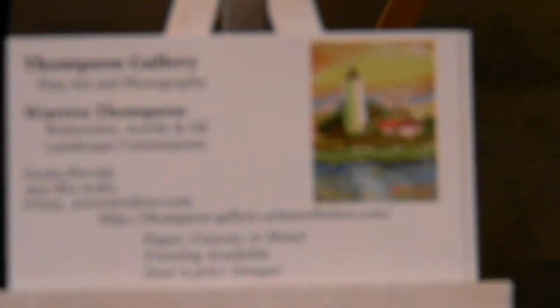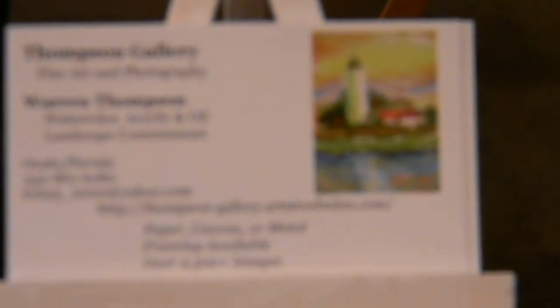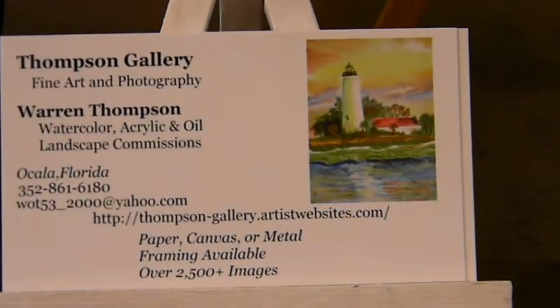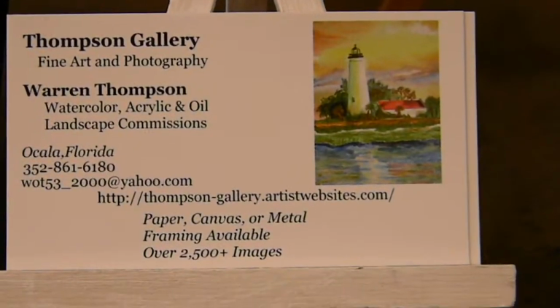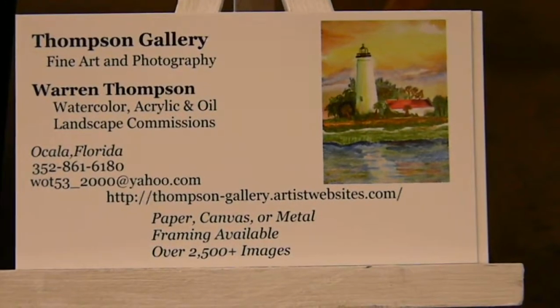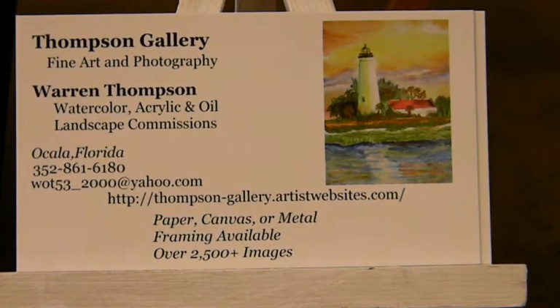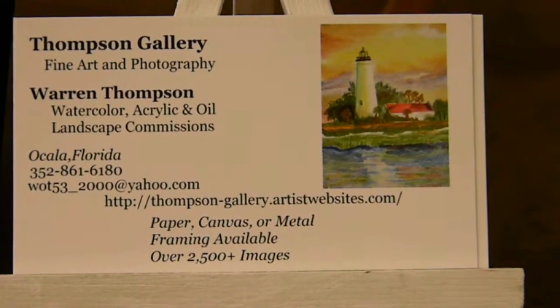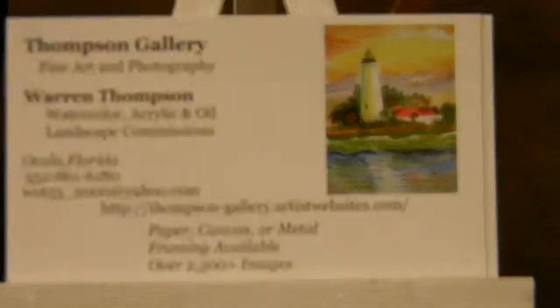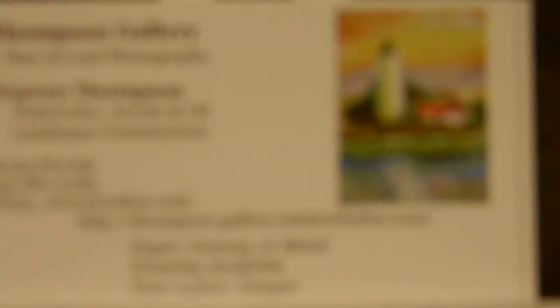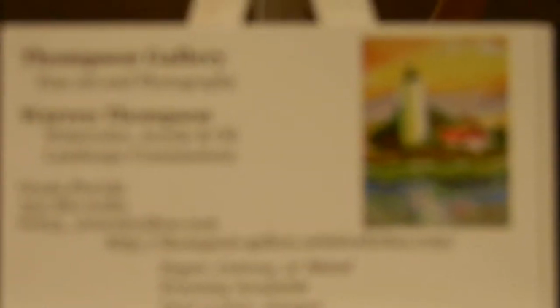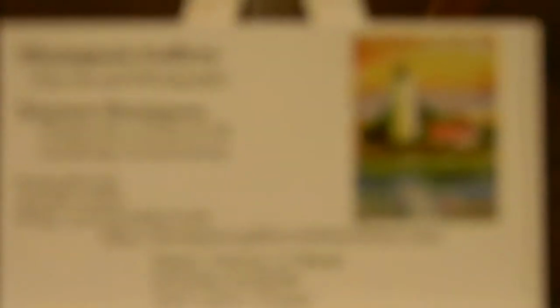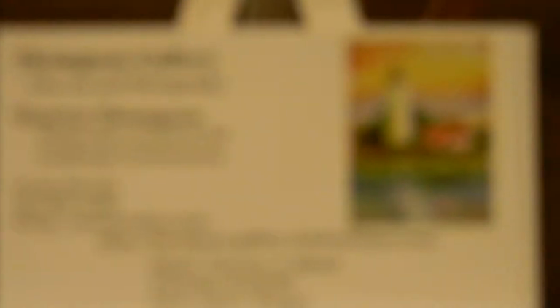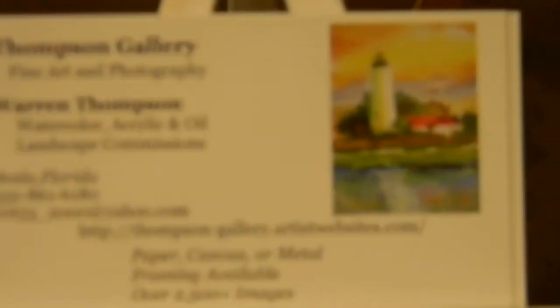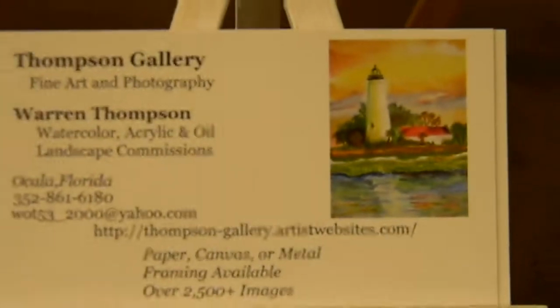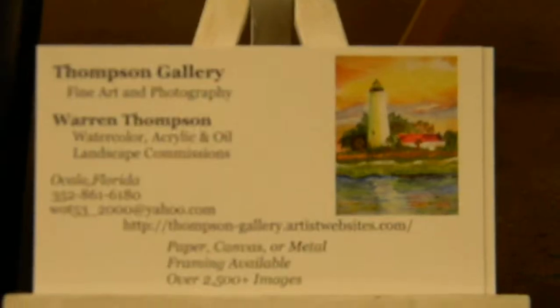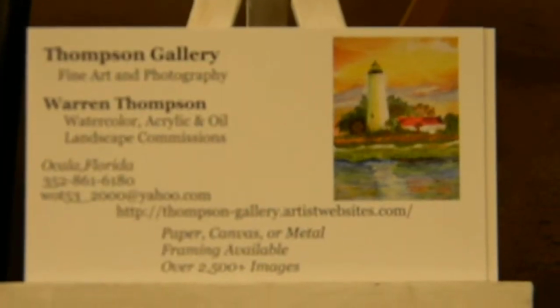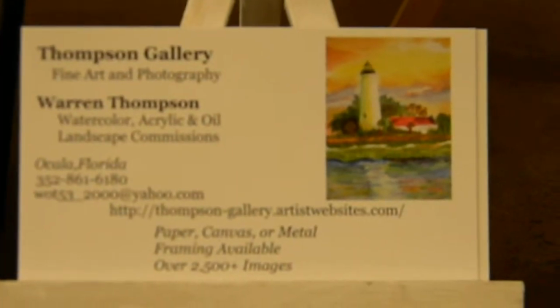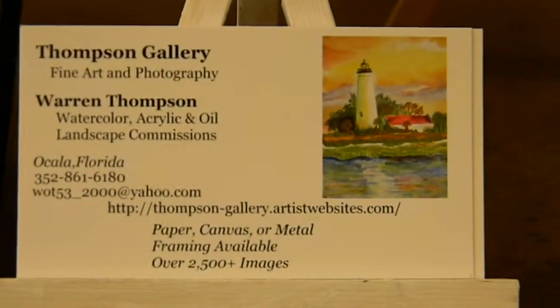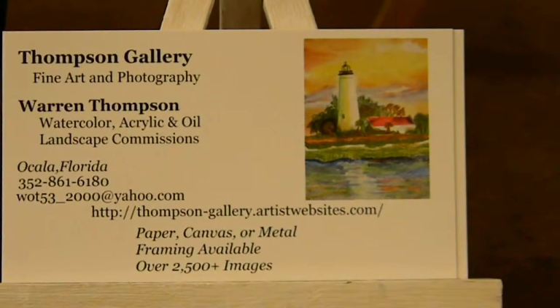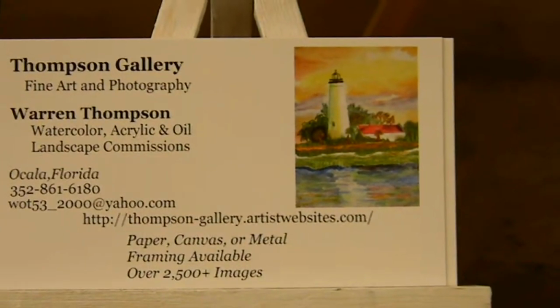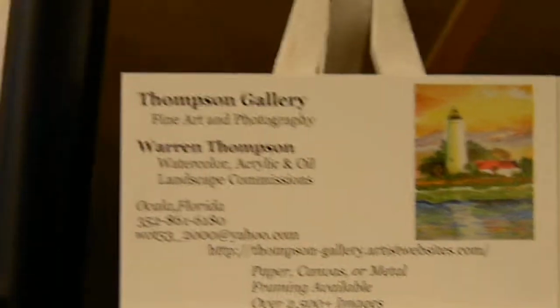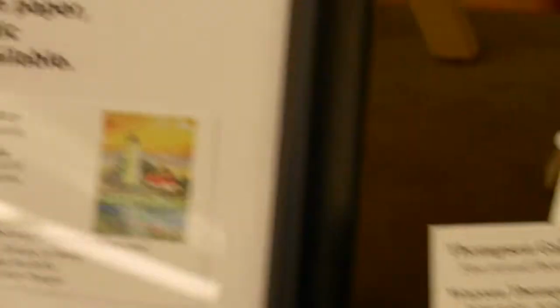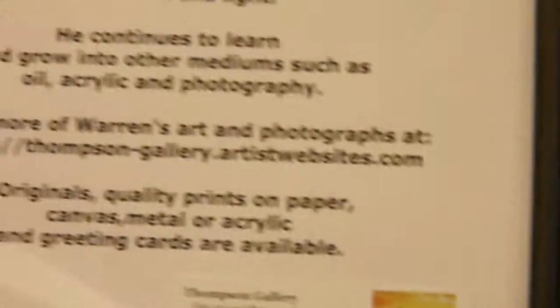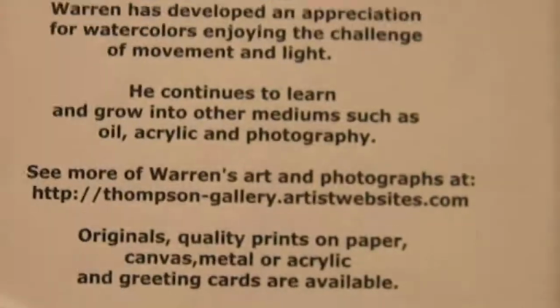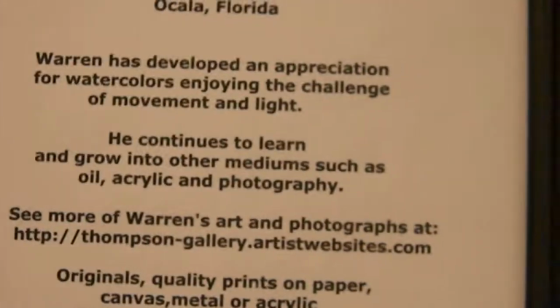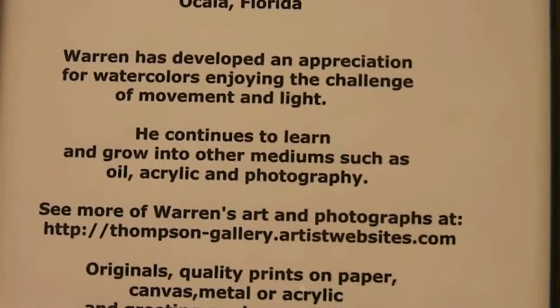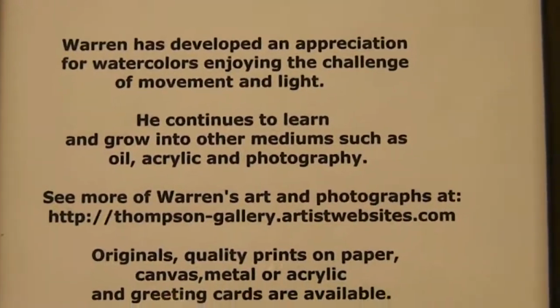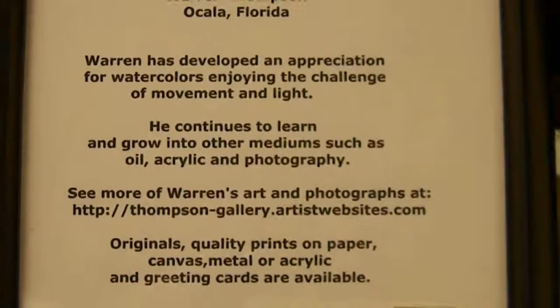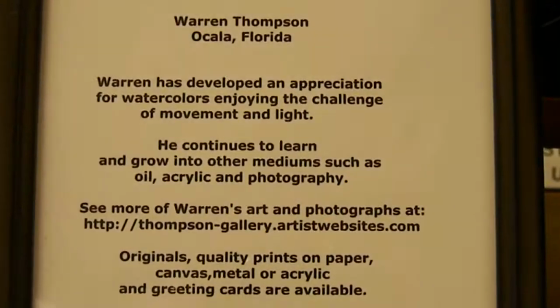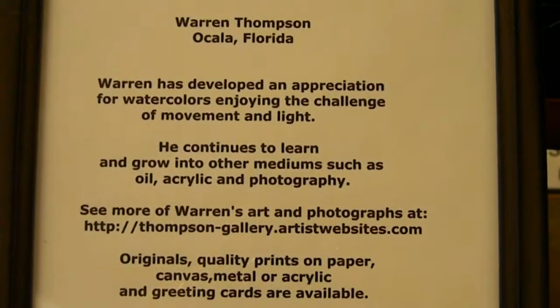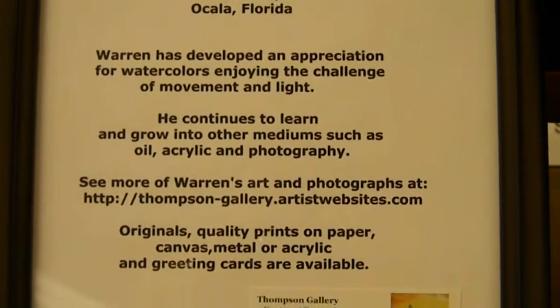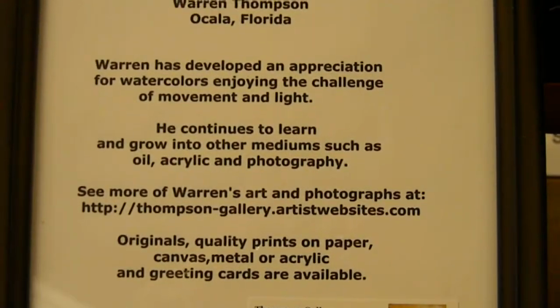My updated business card and my updated mission statement.